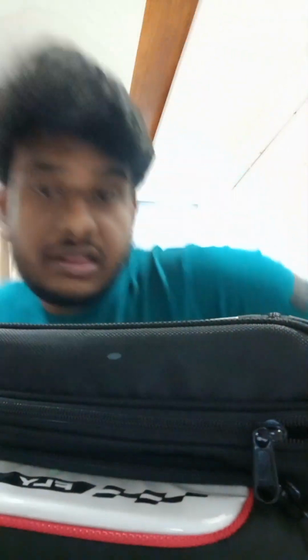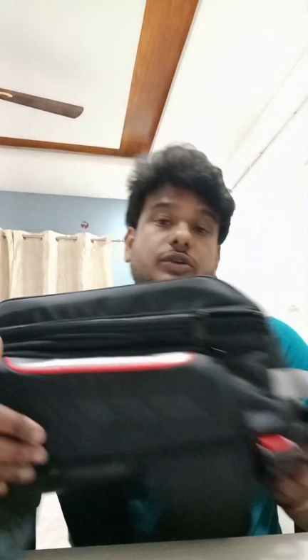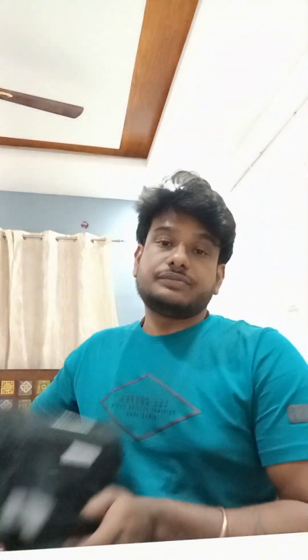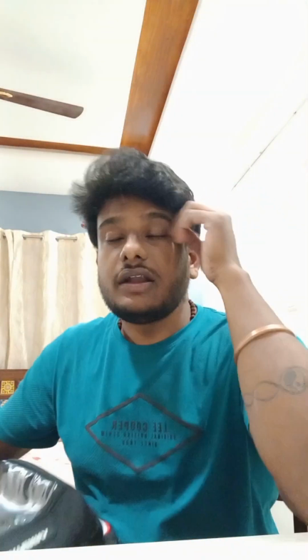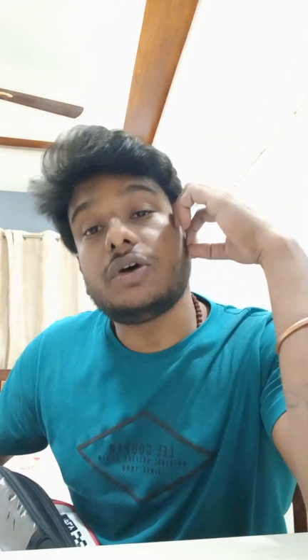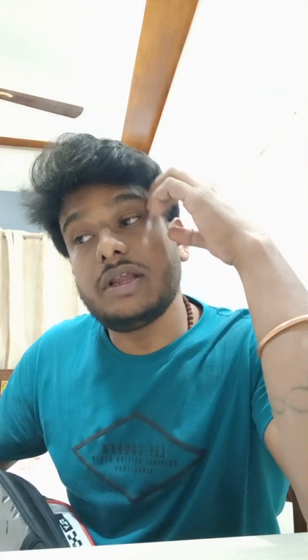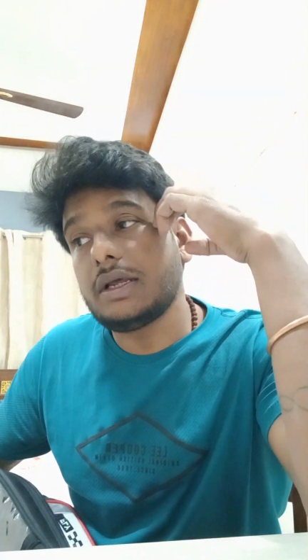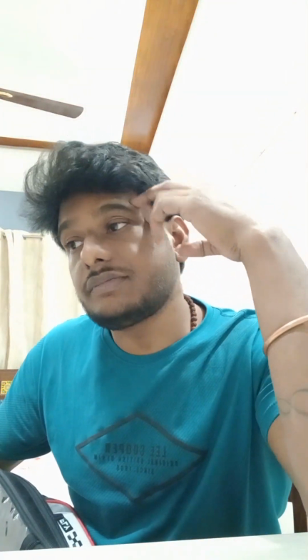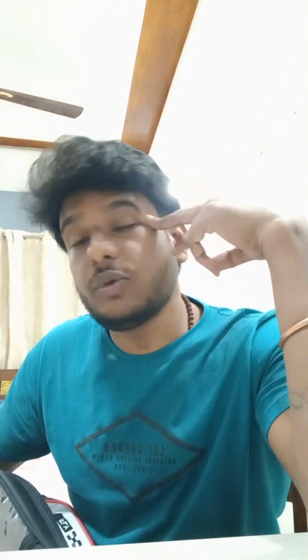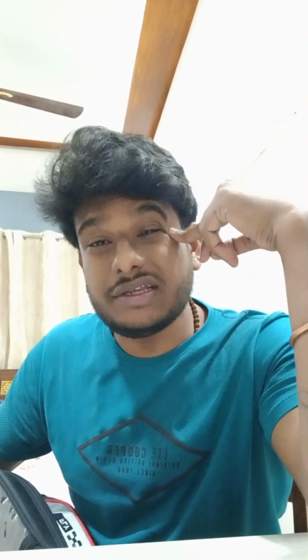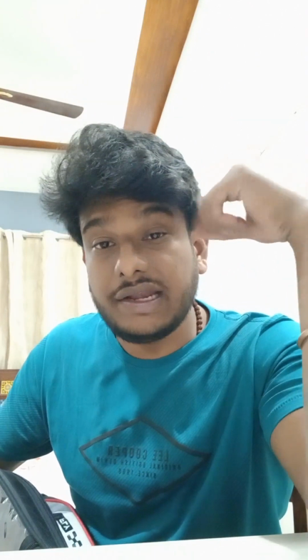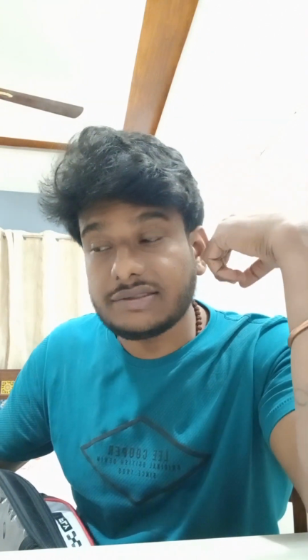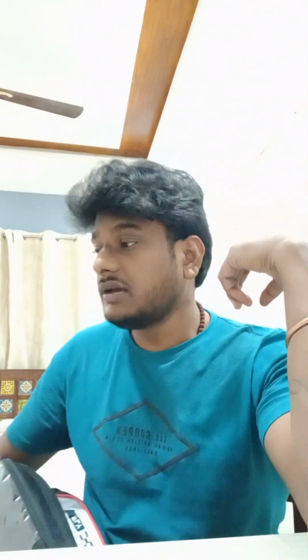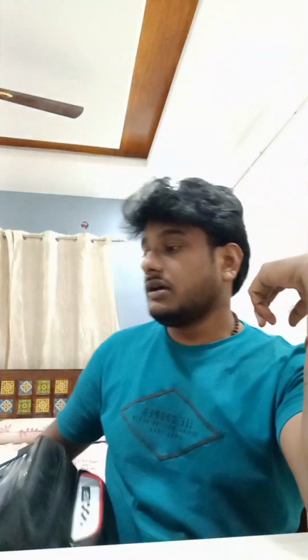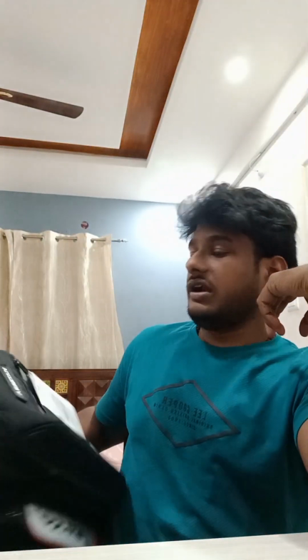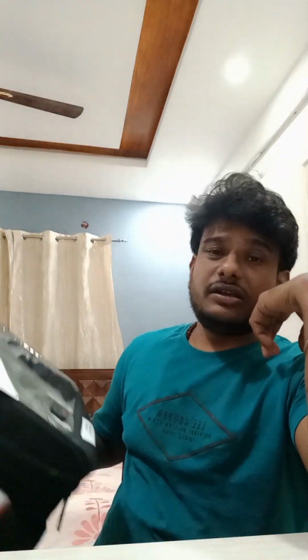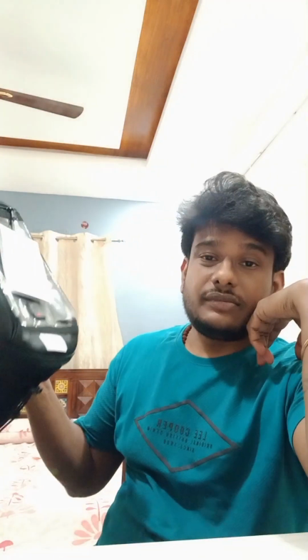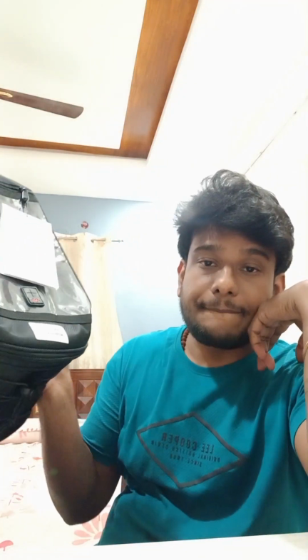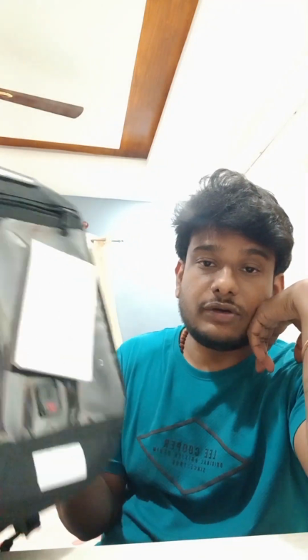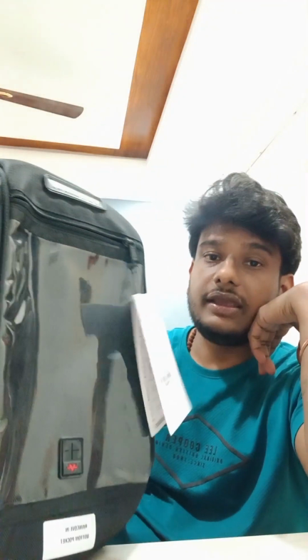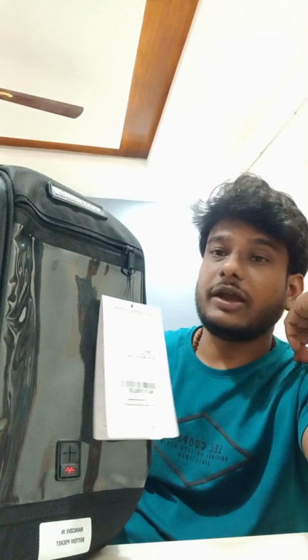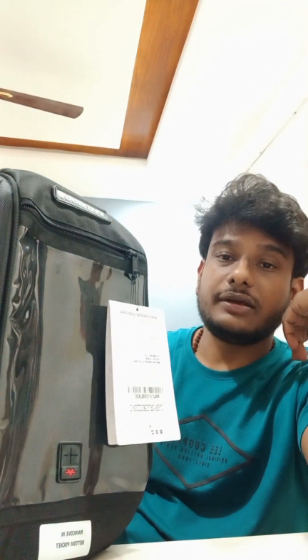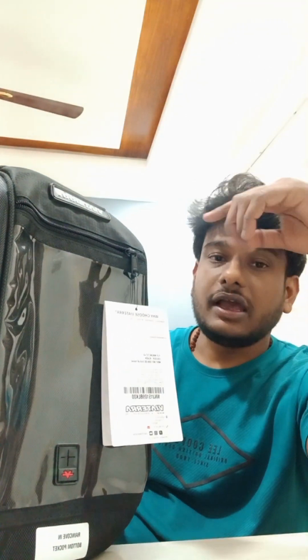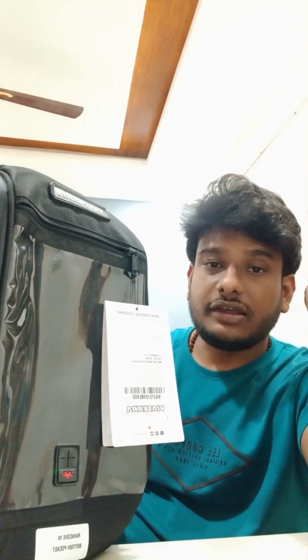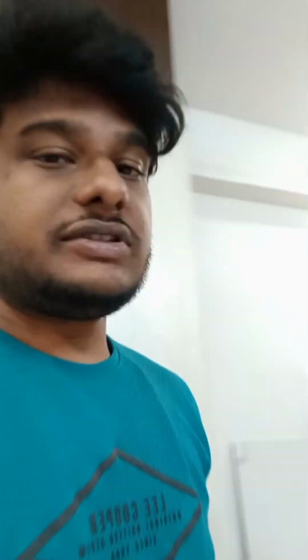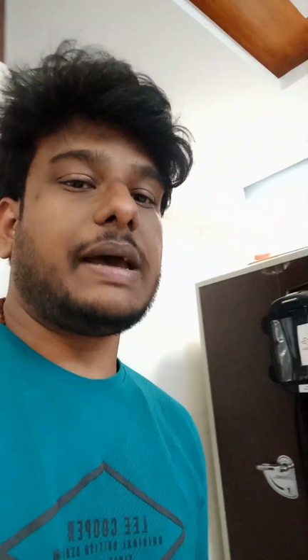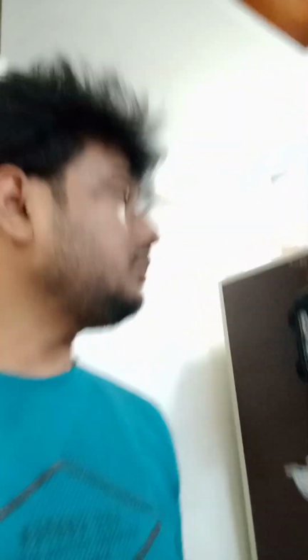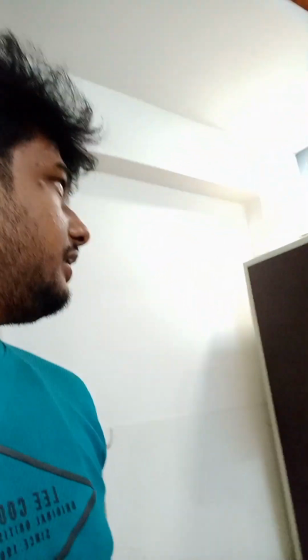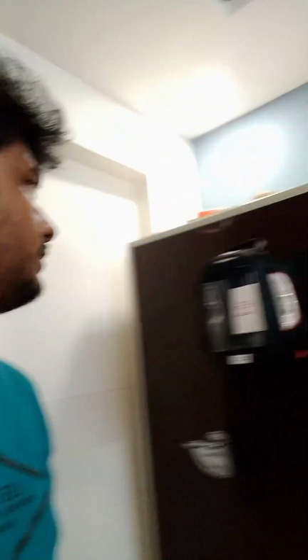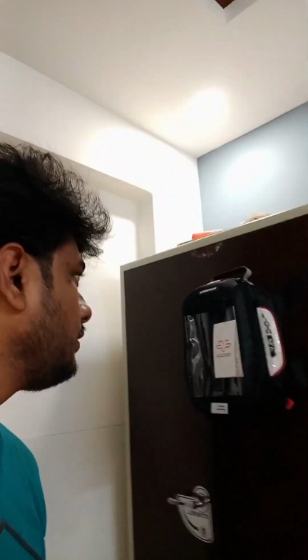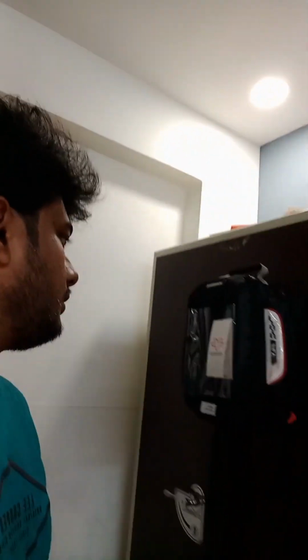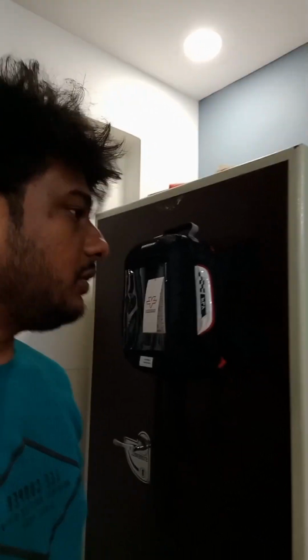Under 2,000 rupees you can get 22-liter or 18-liter options, but for my requirement I have taken this 28-liter one.